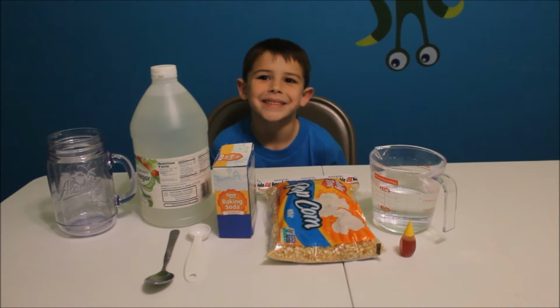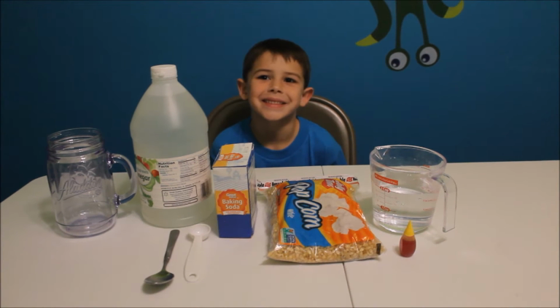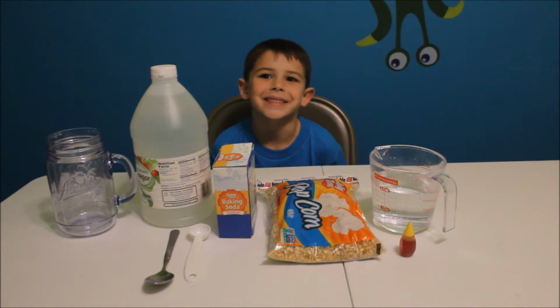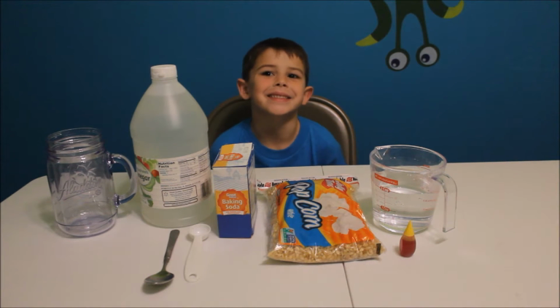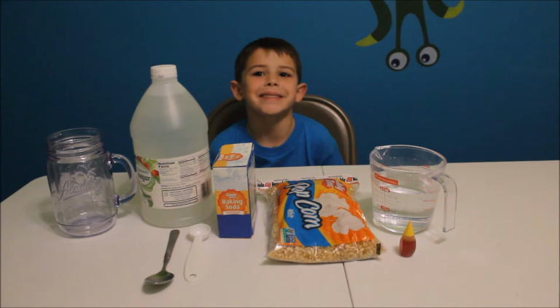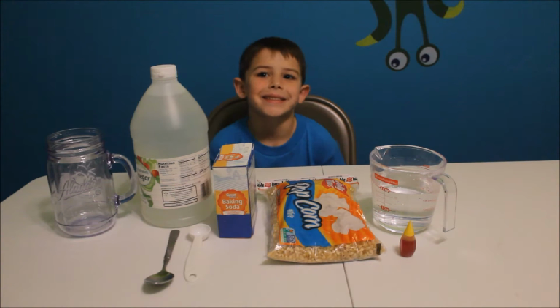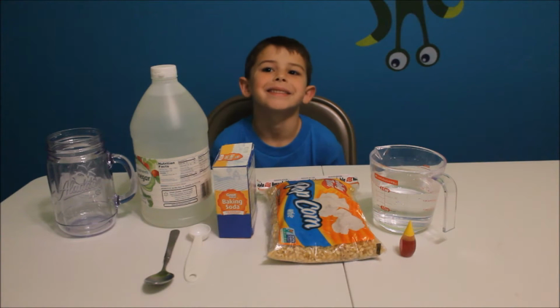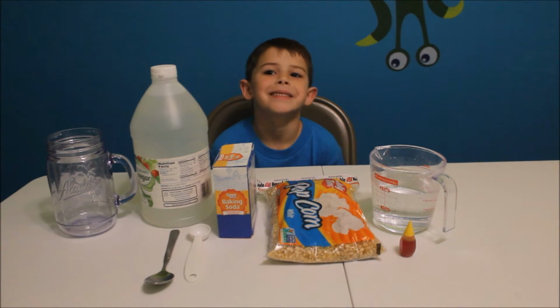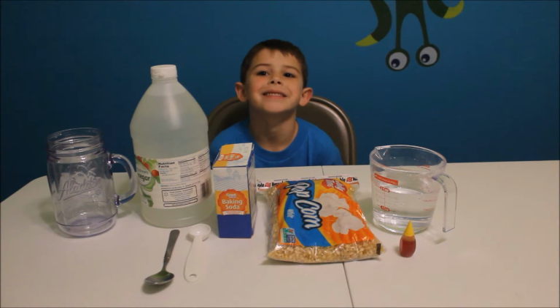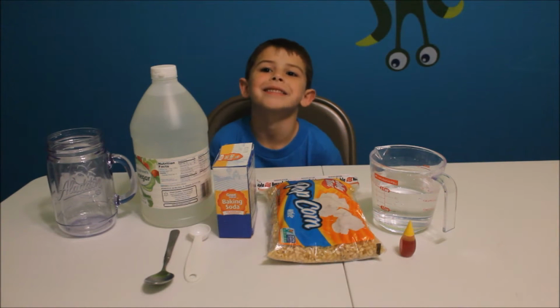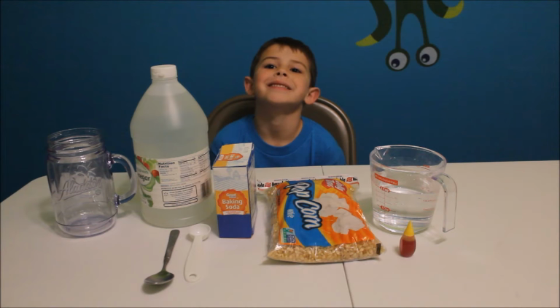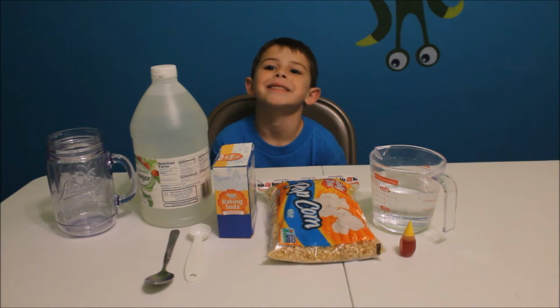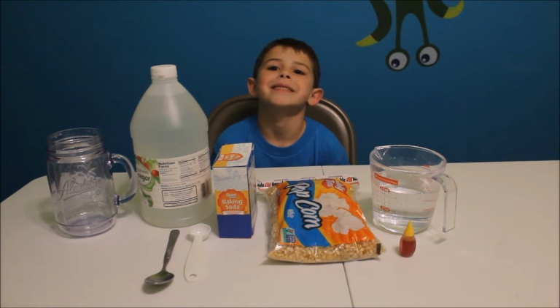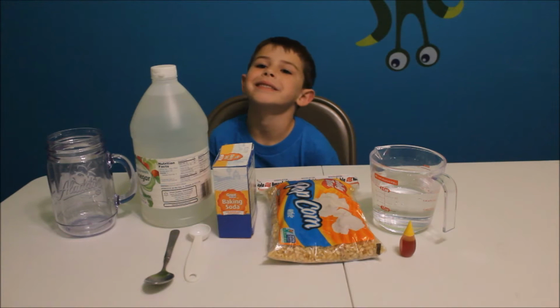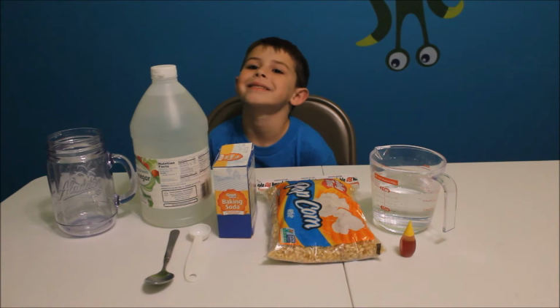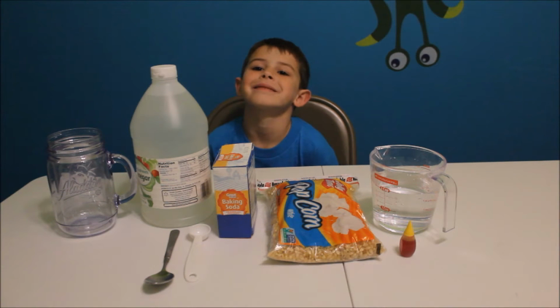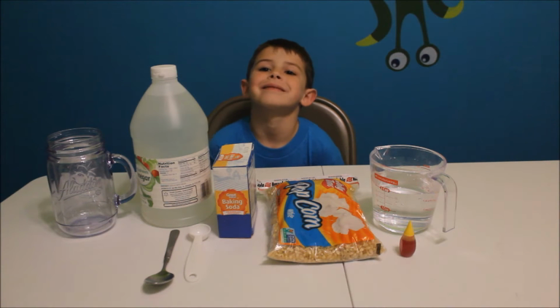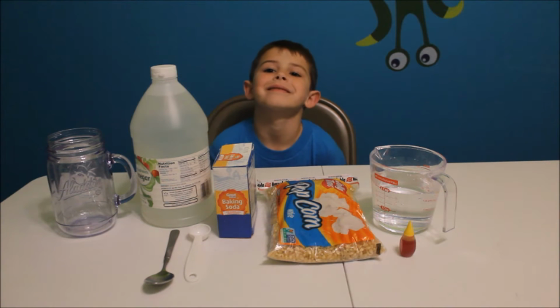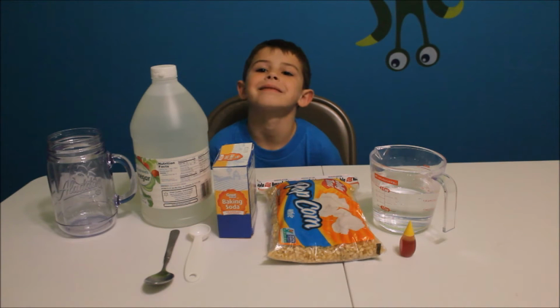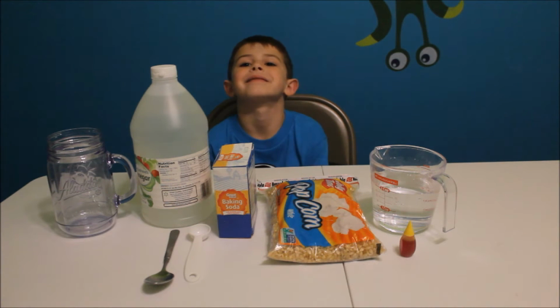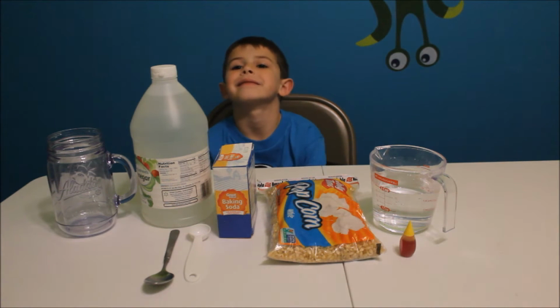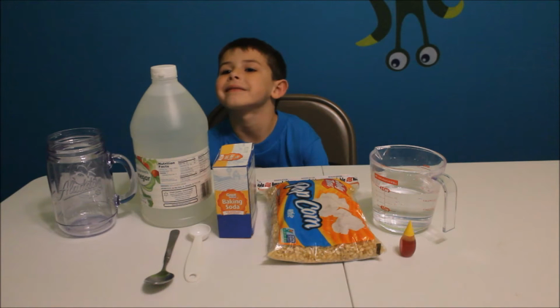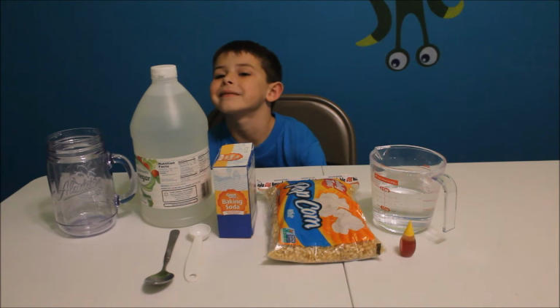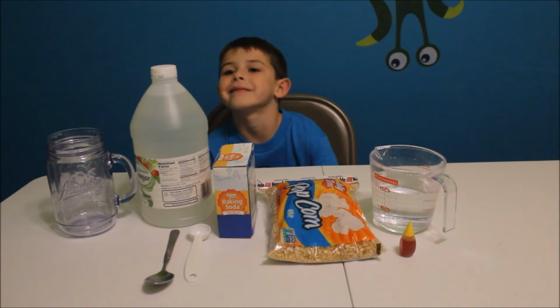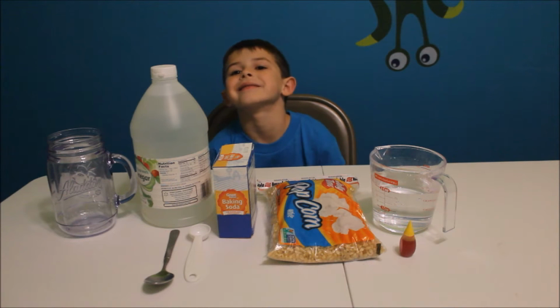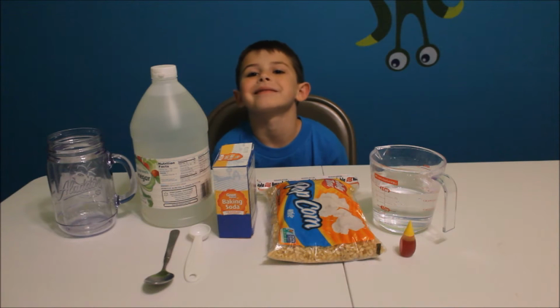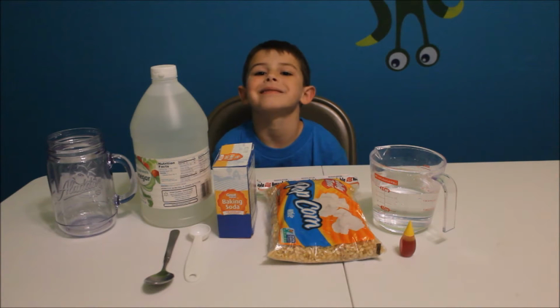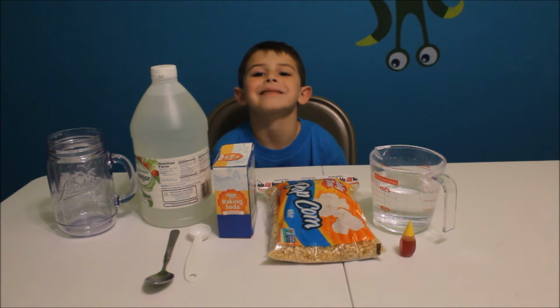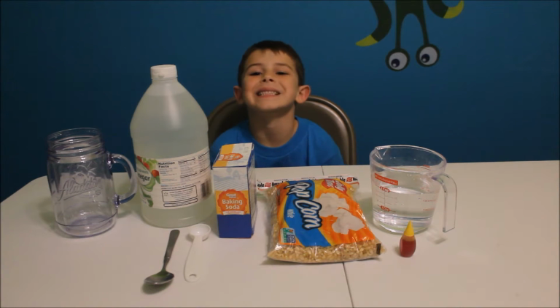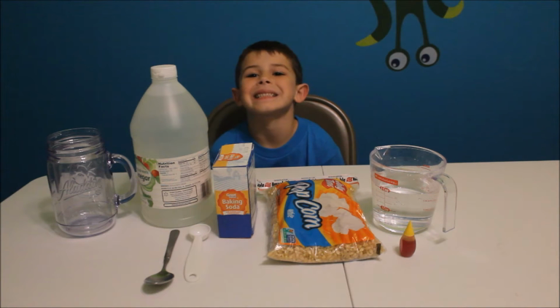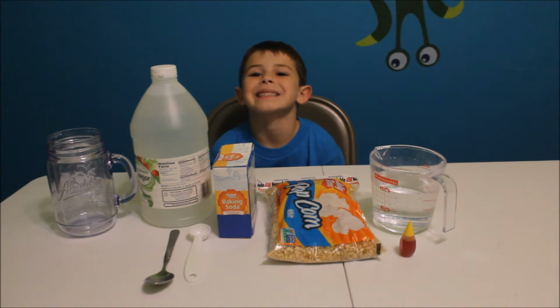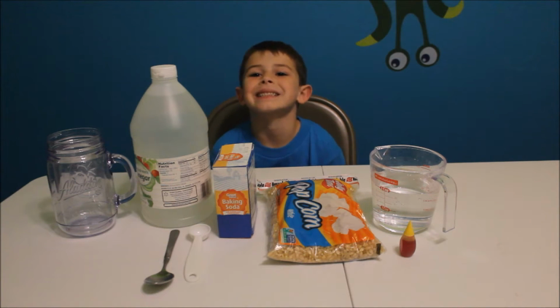Alright guys, so for this experiment you're going to need a clear glass container, popping corn, two and a half to three cups of water, two tablespoons of baking soda, six tablespoons of white vinegar, and food coloring.